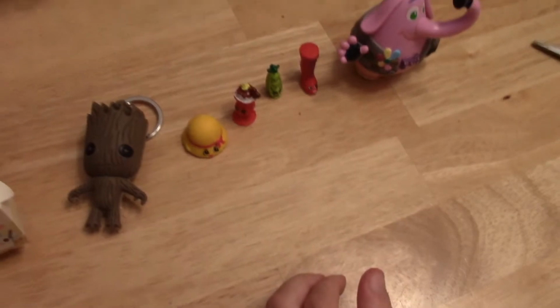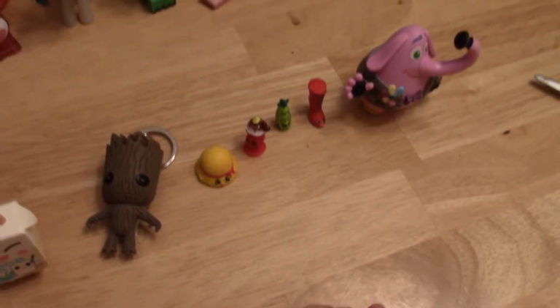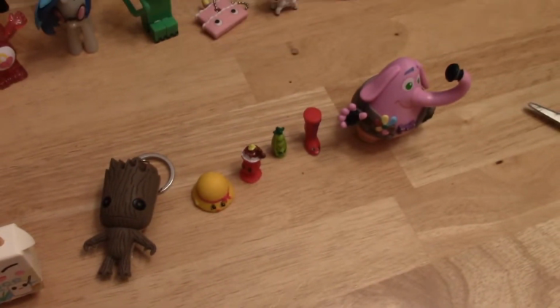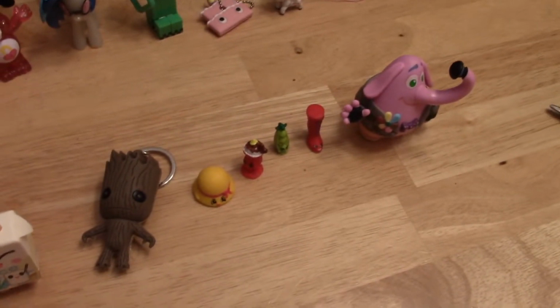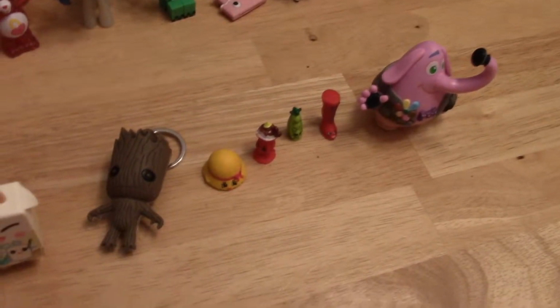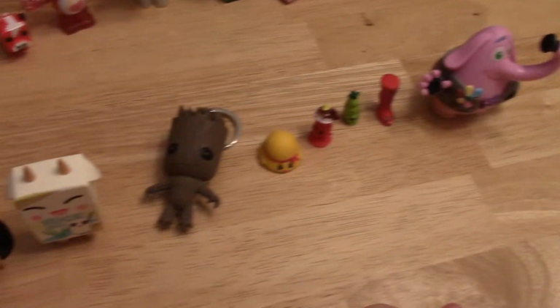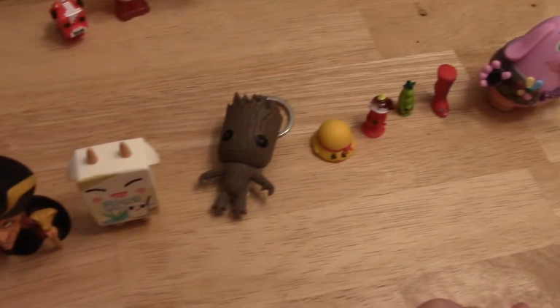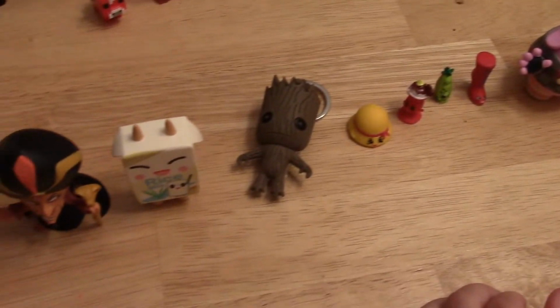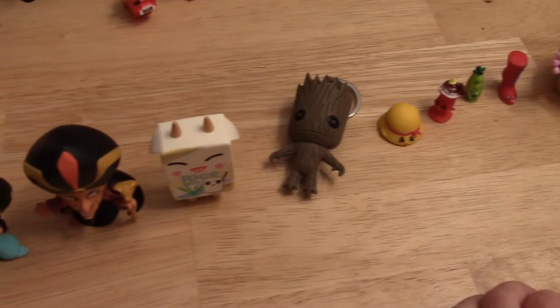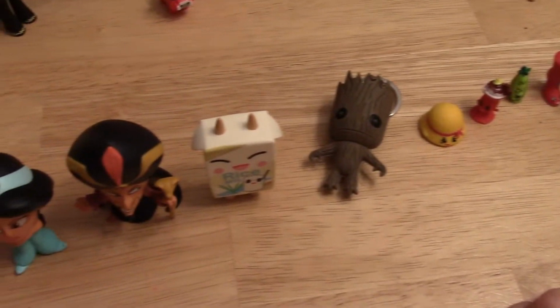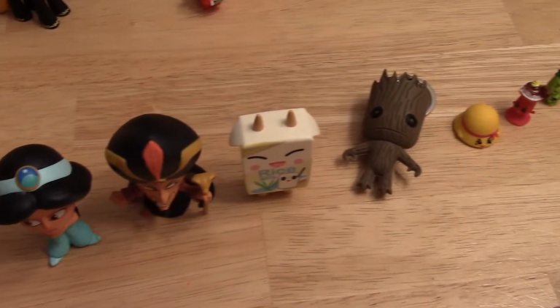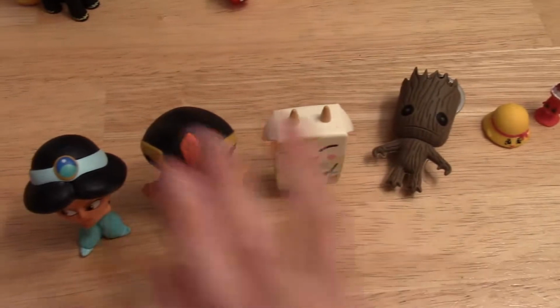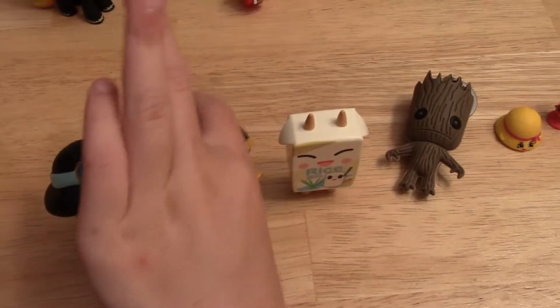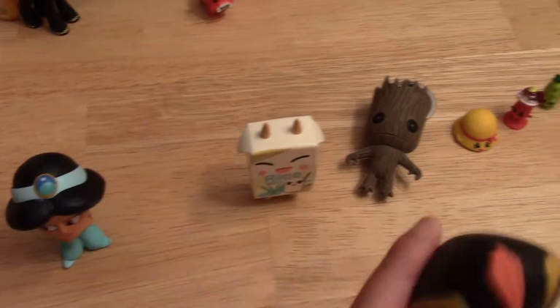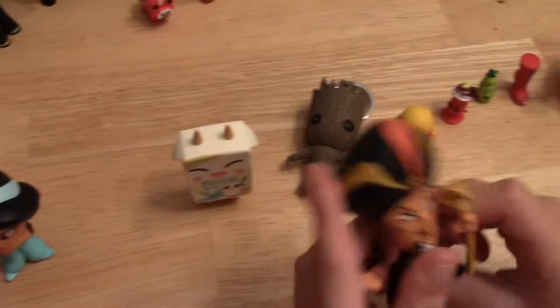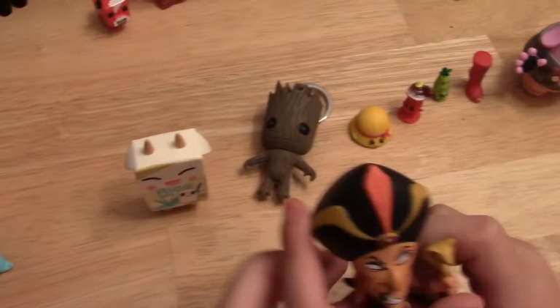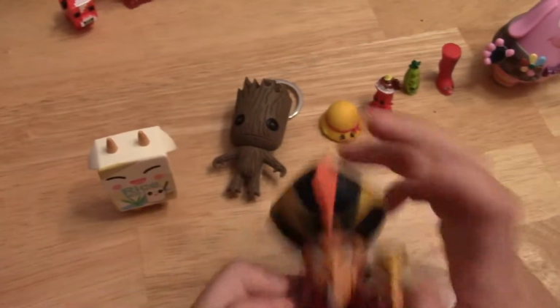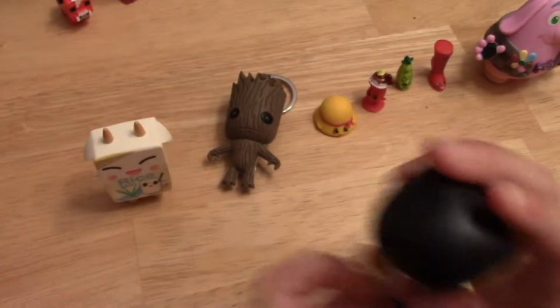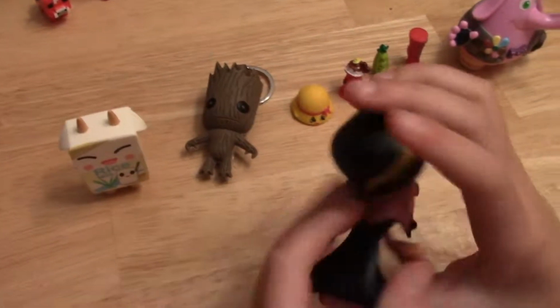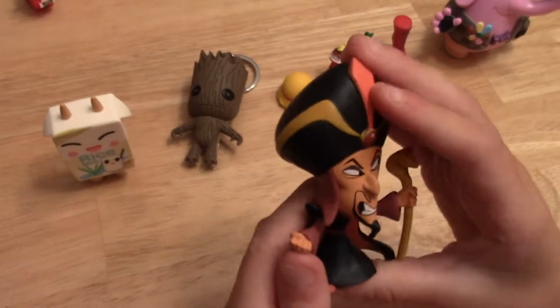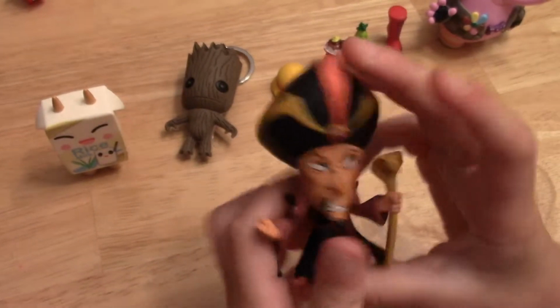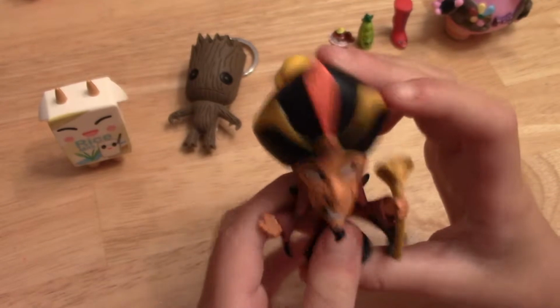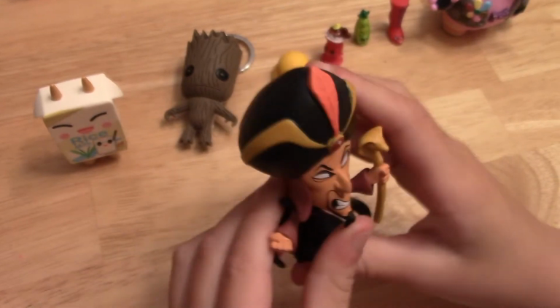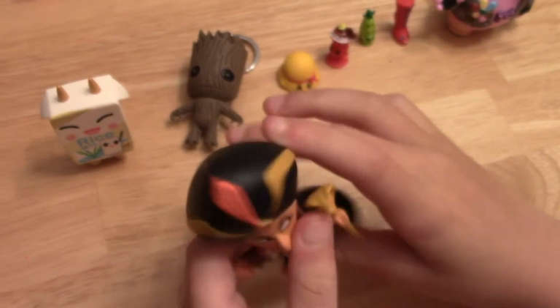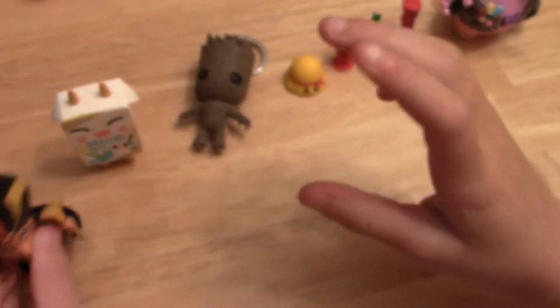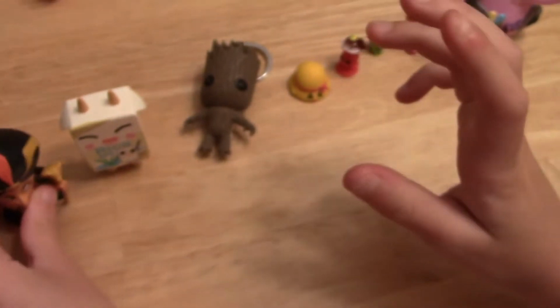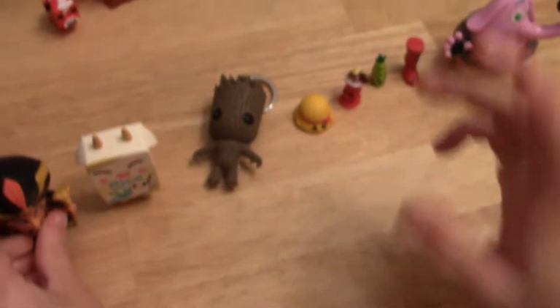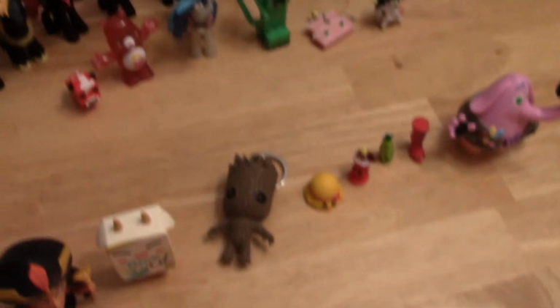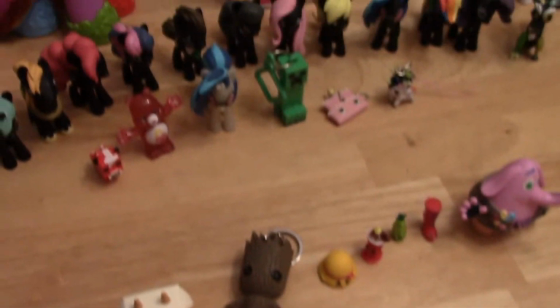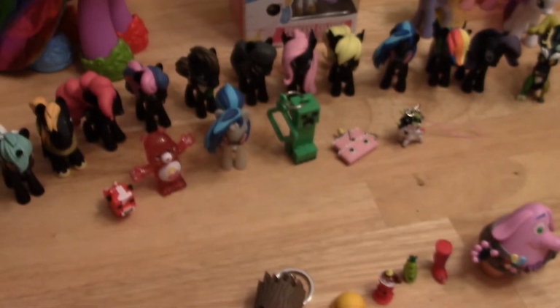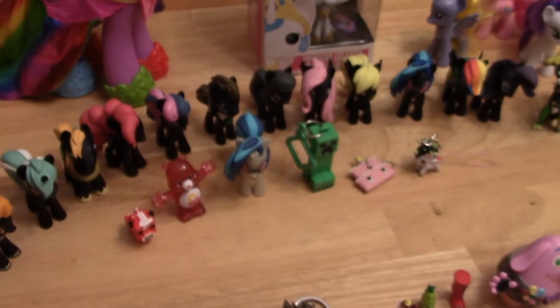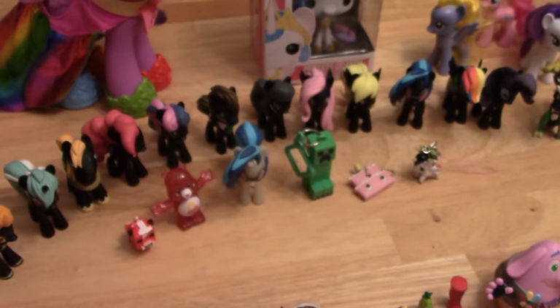Well guys, that's it for this video. So which one is your favorite? My favorite is Jafar, because he's just really detailed and I love the colors. Which one's your favorite? Goodbye! Bye!